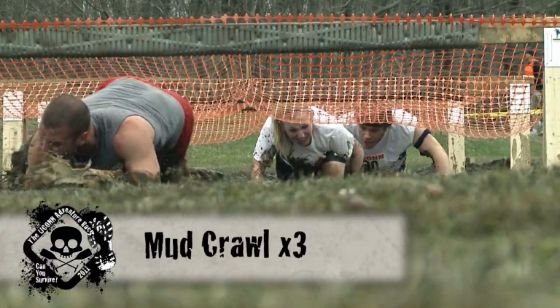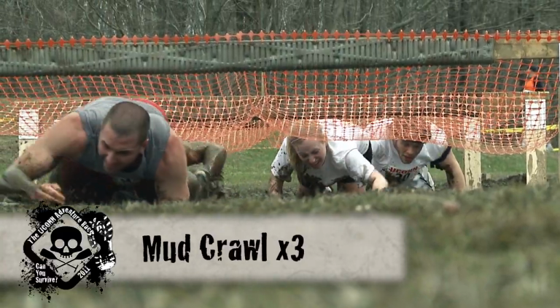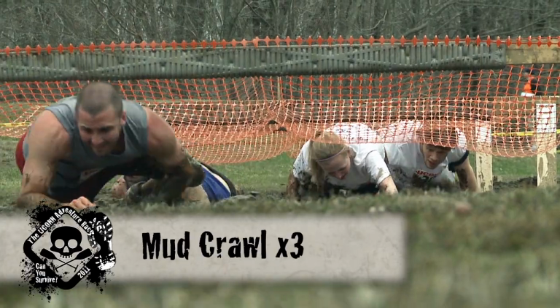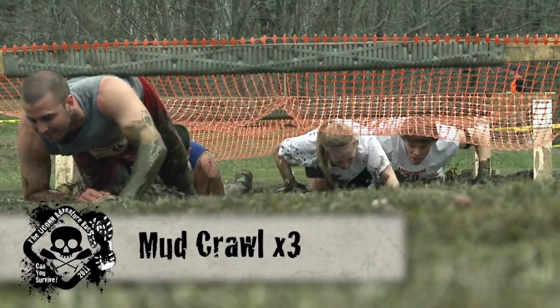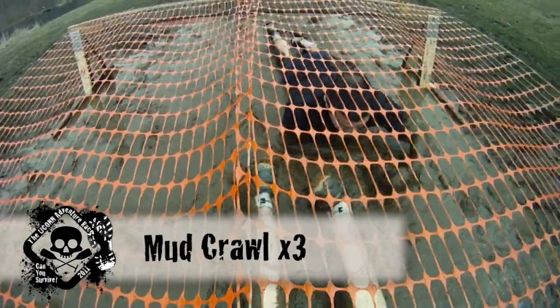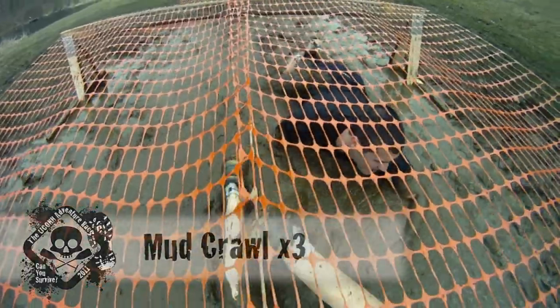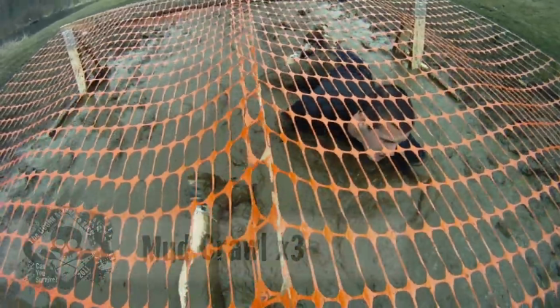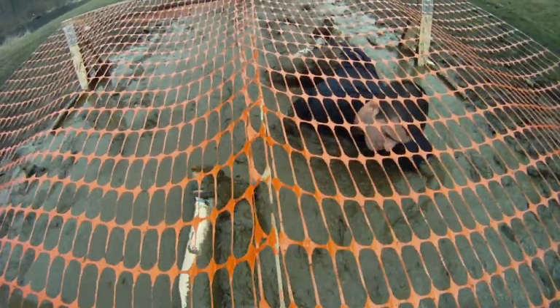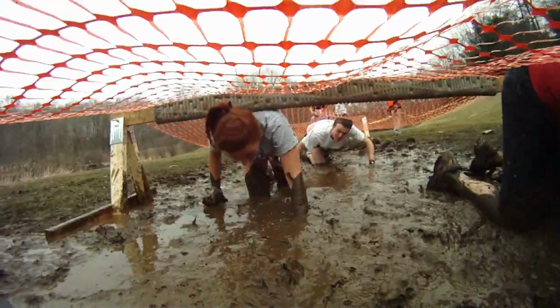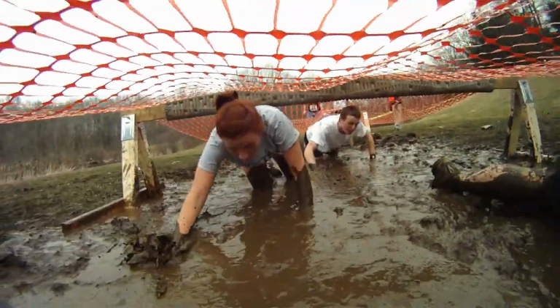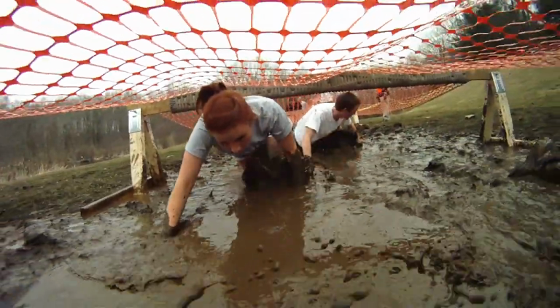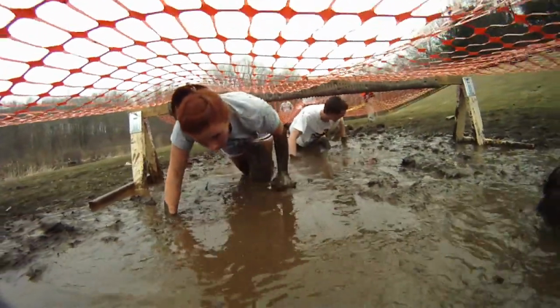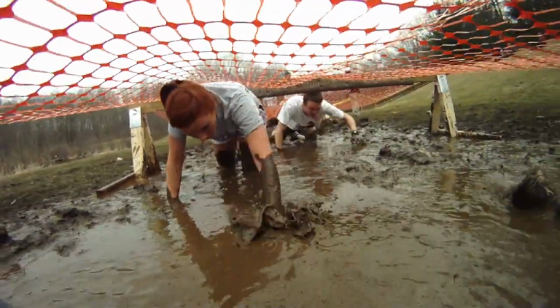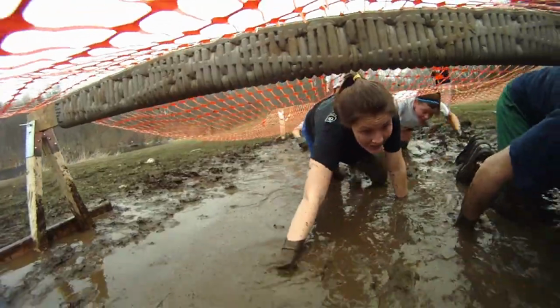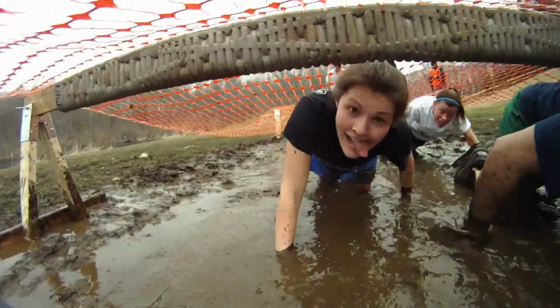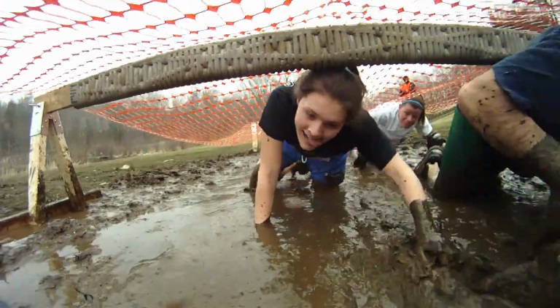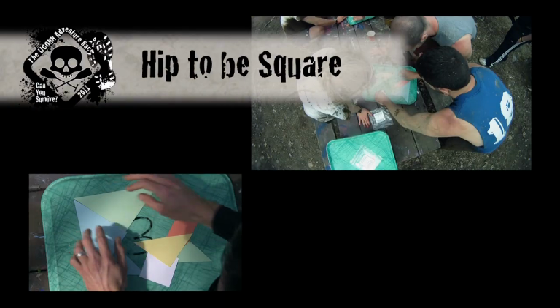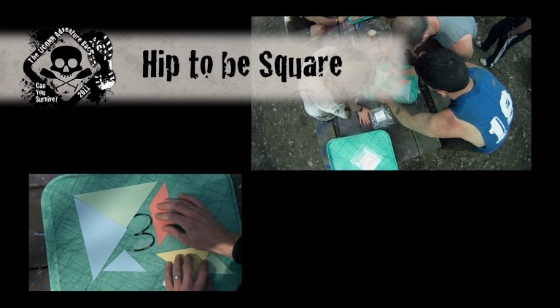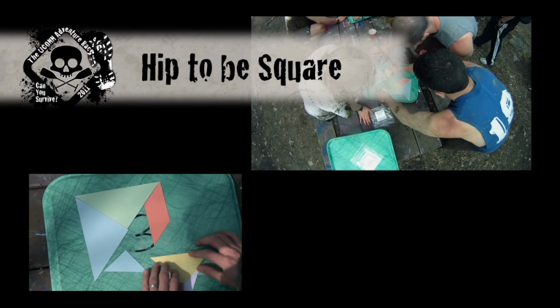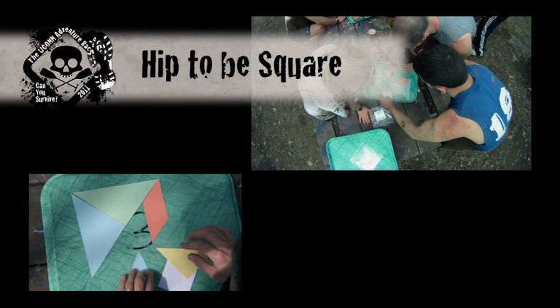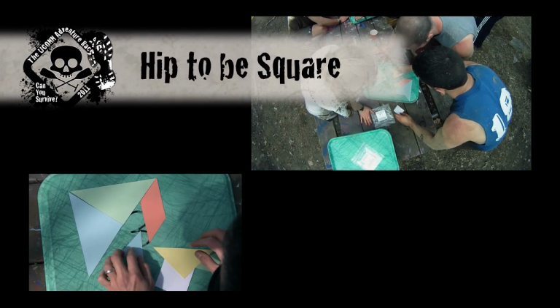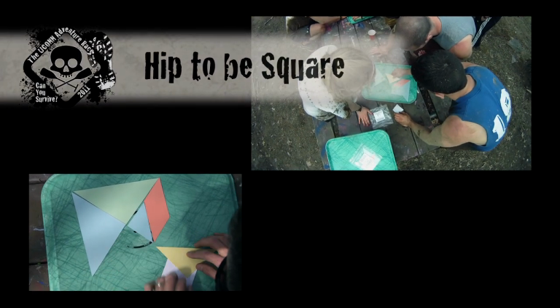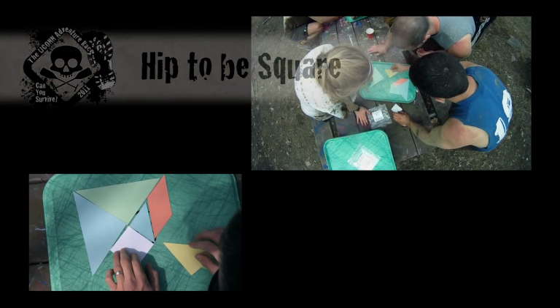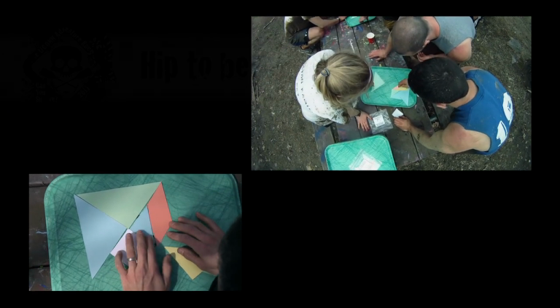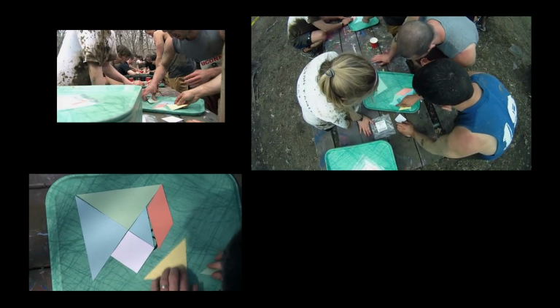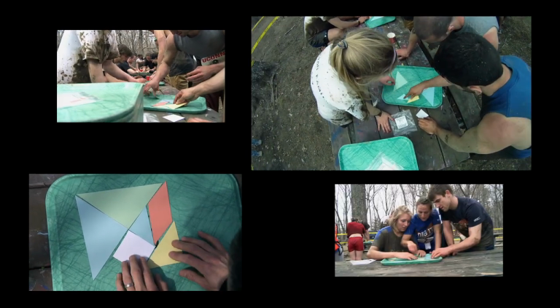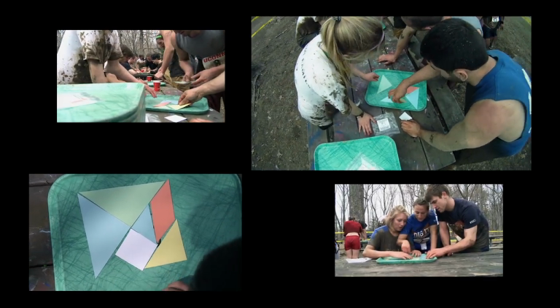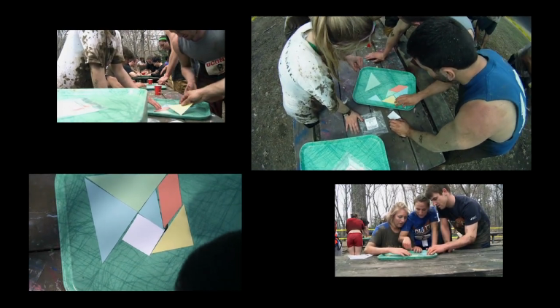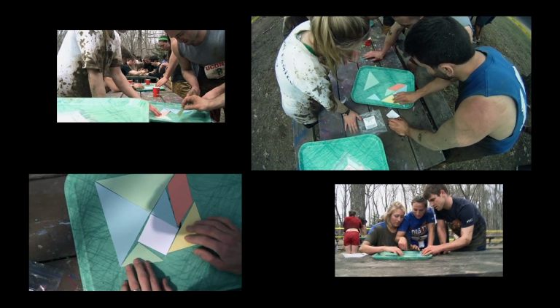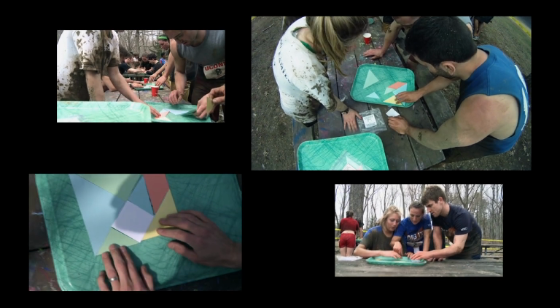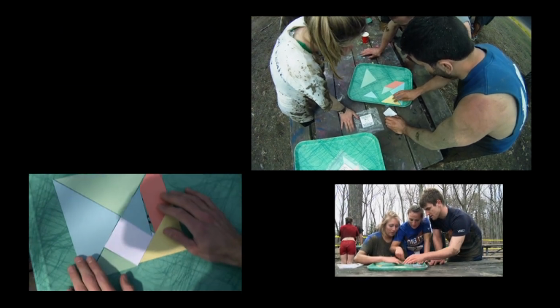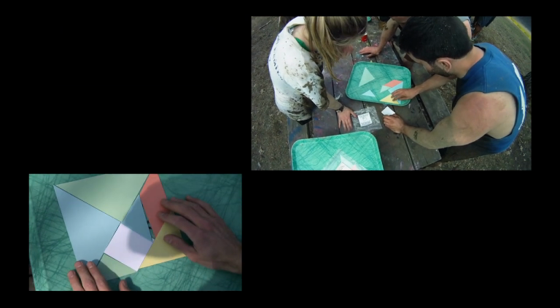This is our famous mud crawl. Our participants are going to enjoy three trips through this as they go through the race today. Then they make a square — it's a tangram puzzle that has to be put together by the team, with the final components making a square.